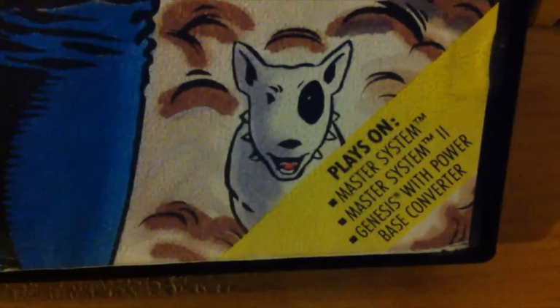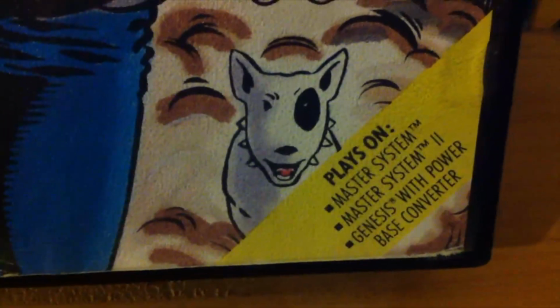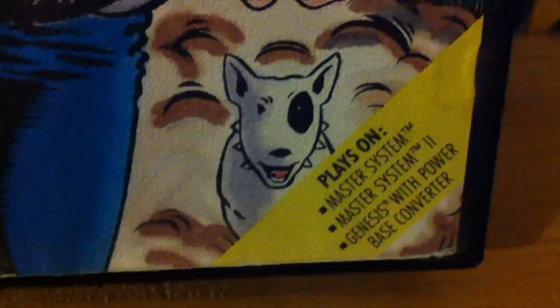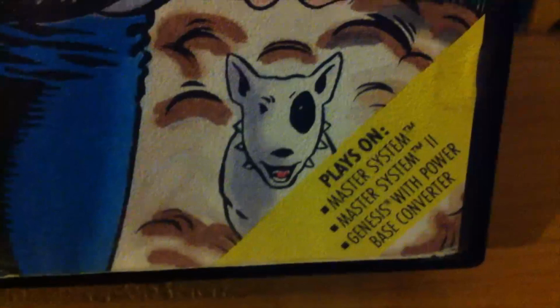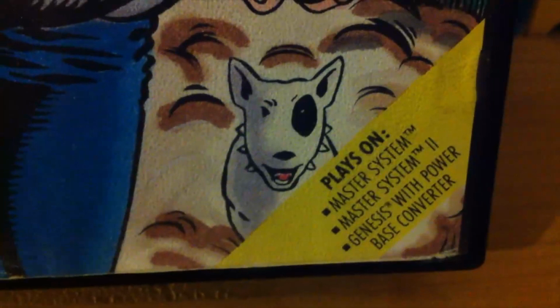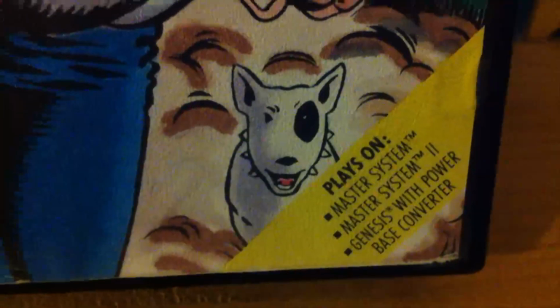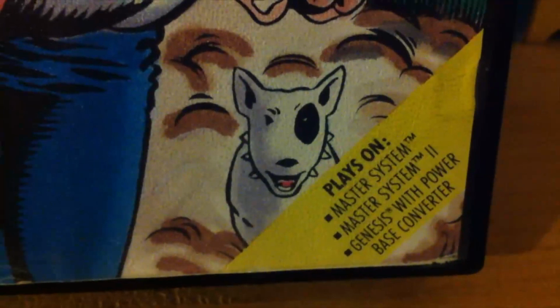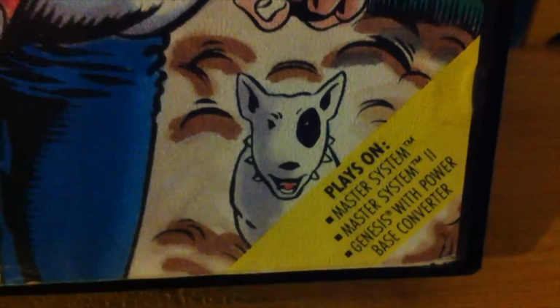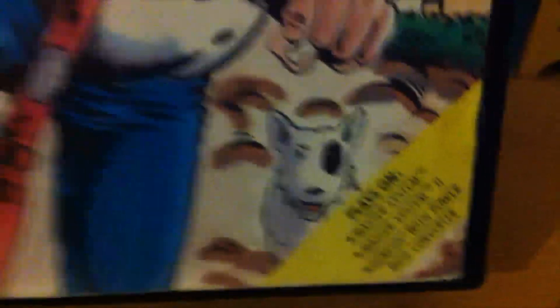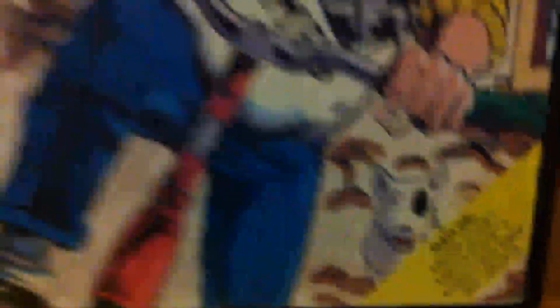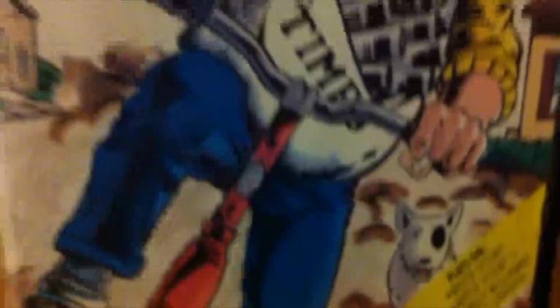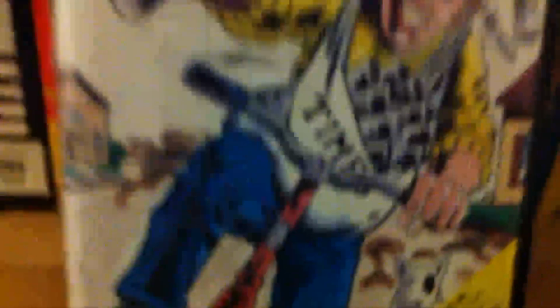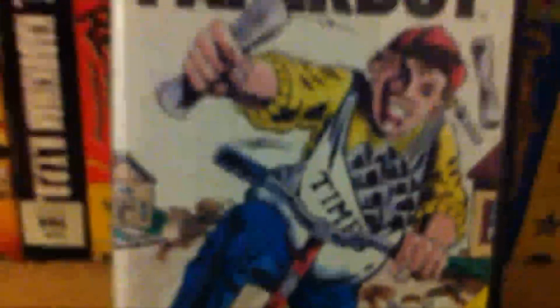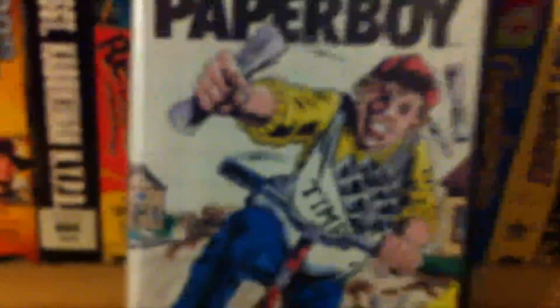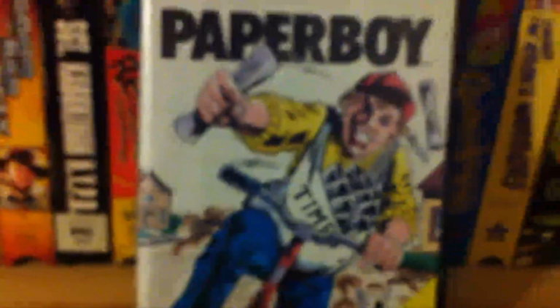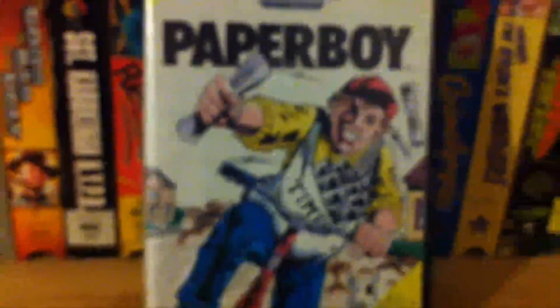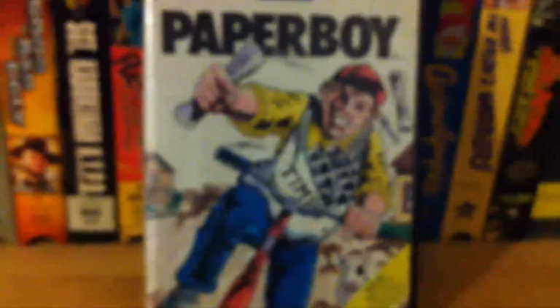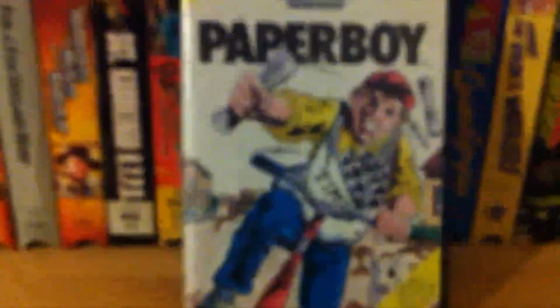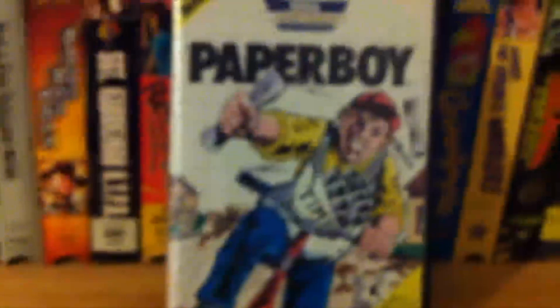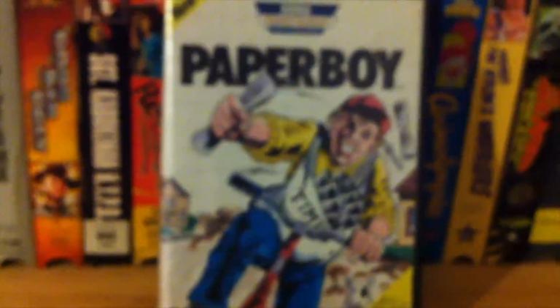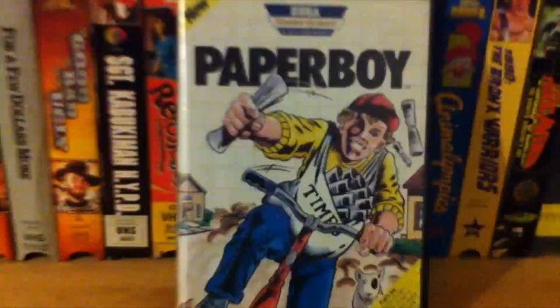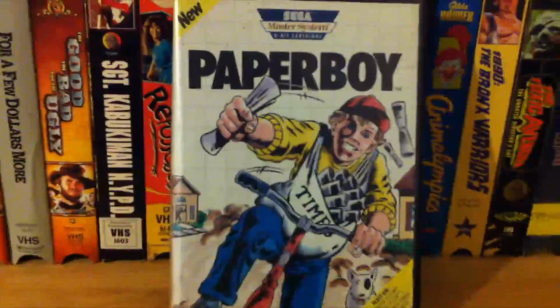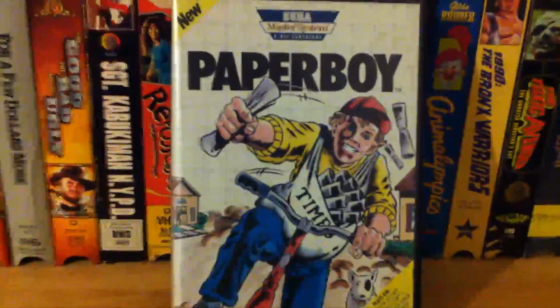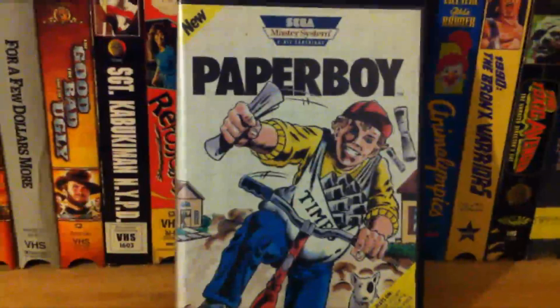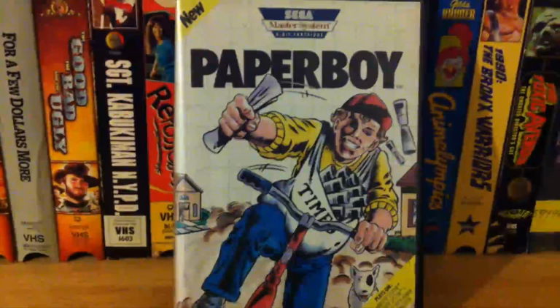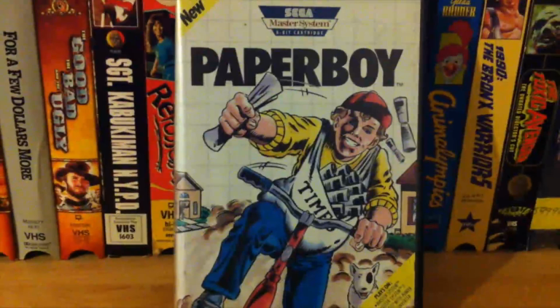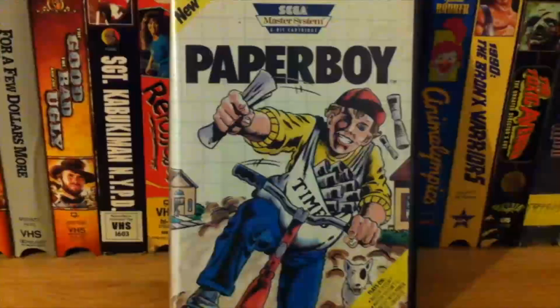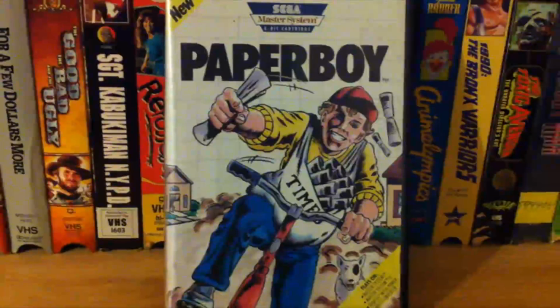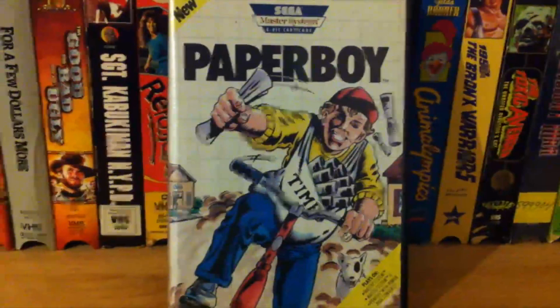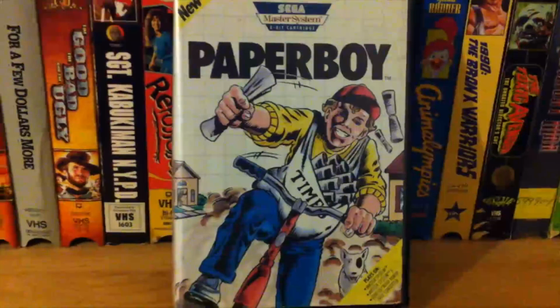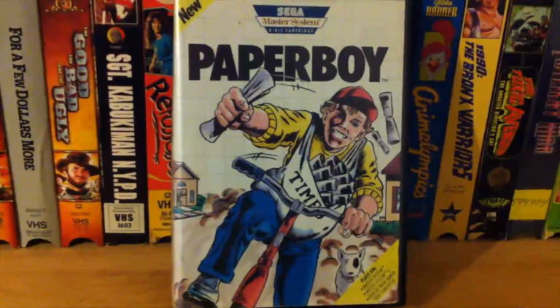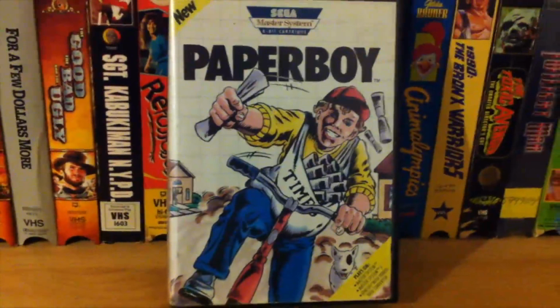This one came out in 1990, plays on both Master System versions and the Genesis with the Power Base Converter, just like every other Master System game that you can buy.